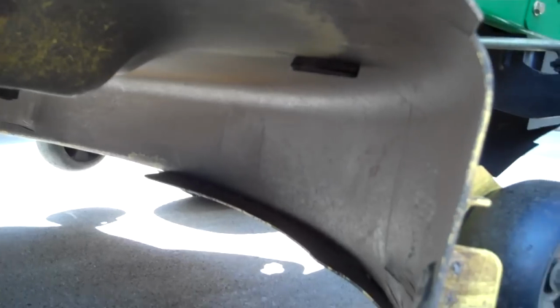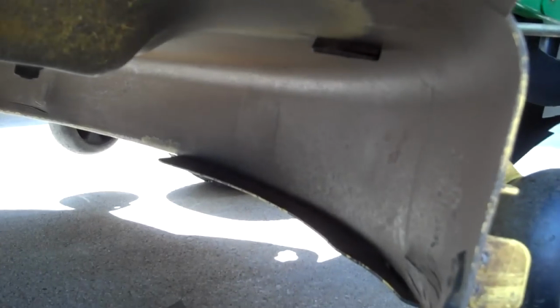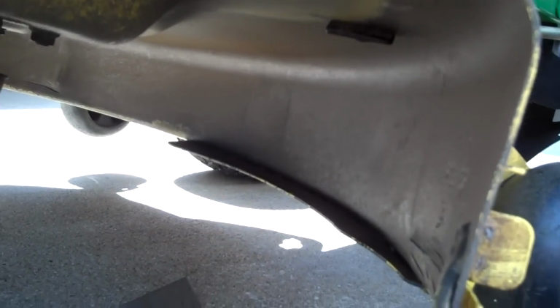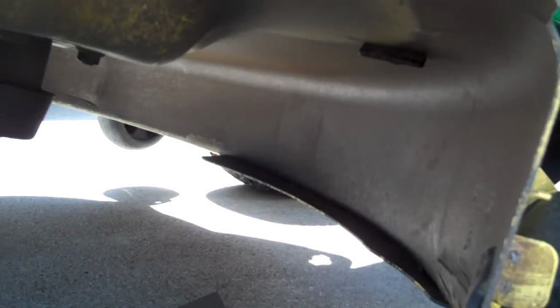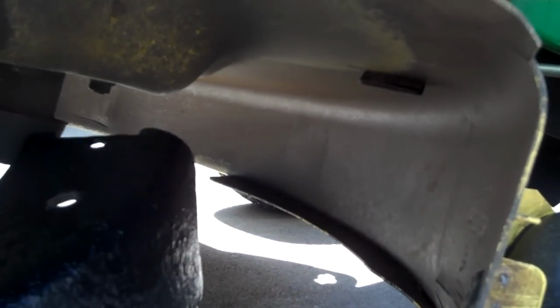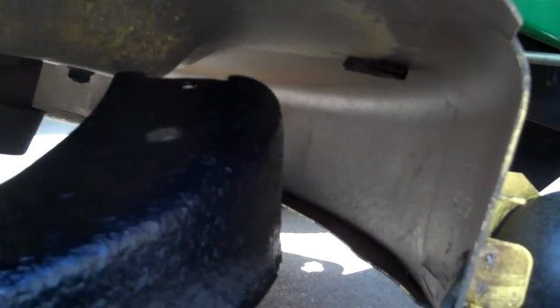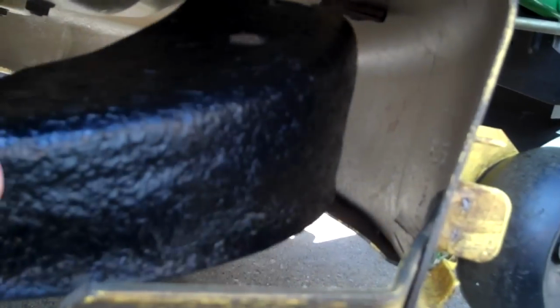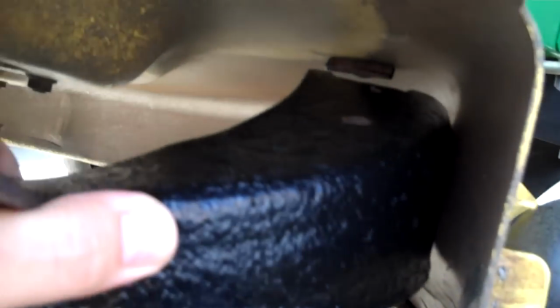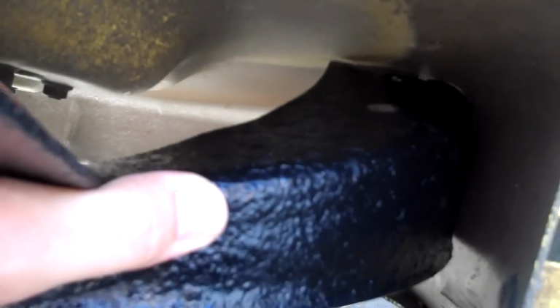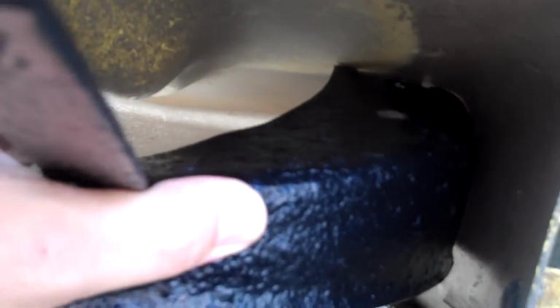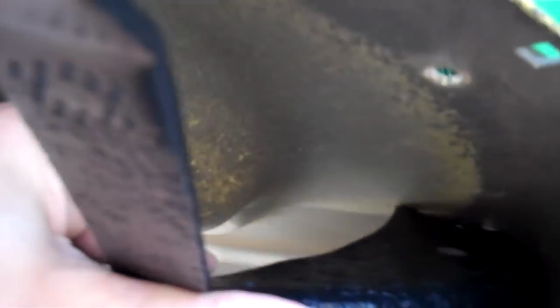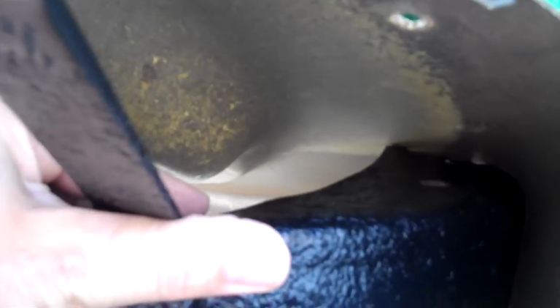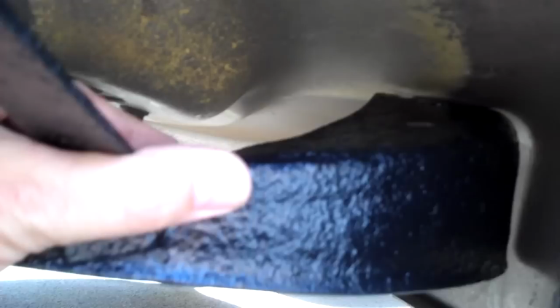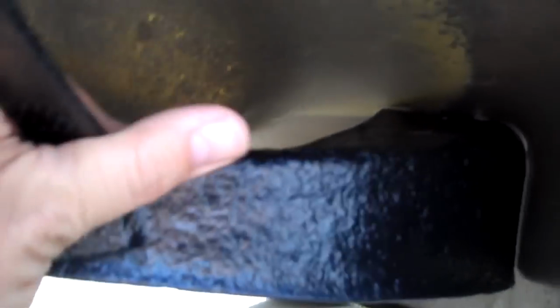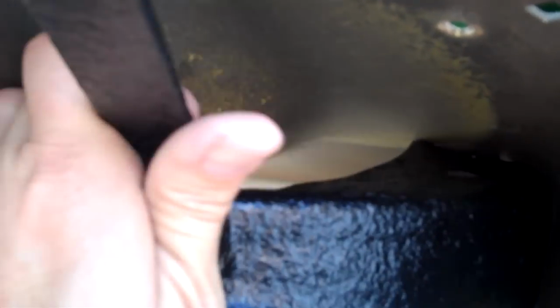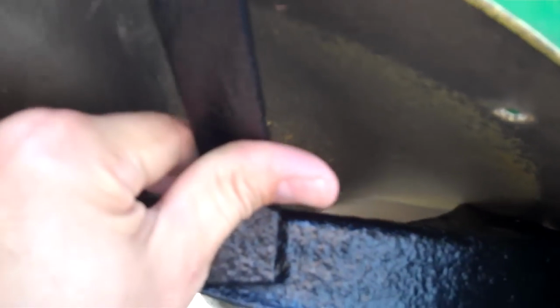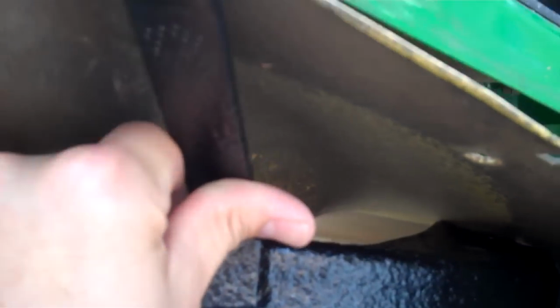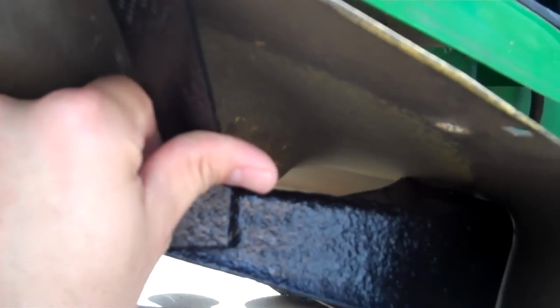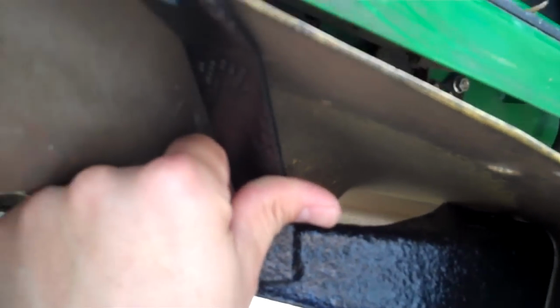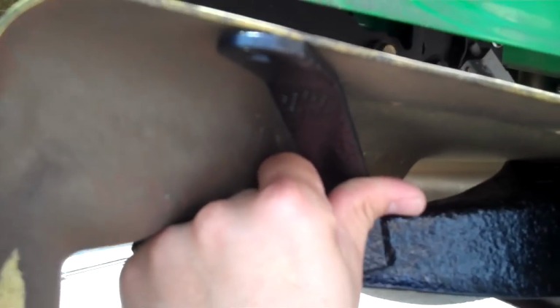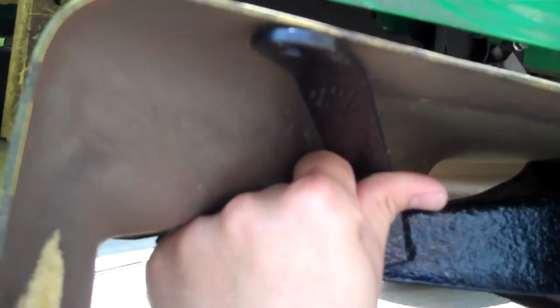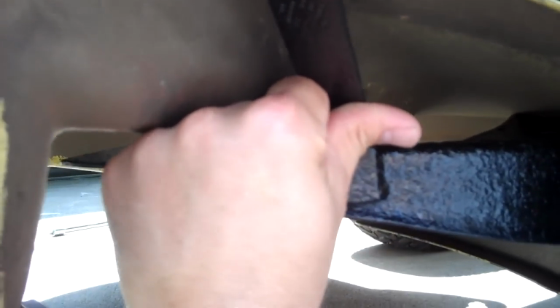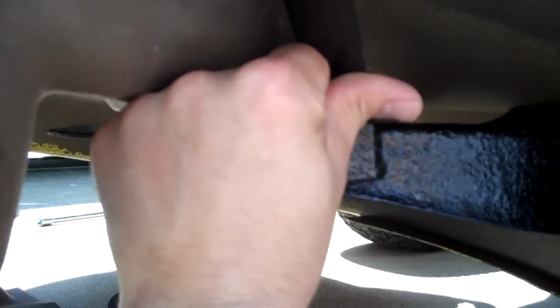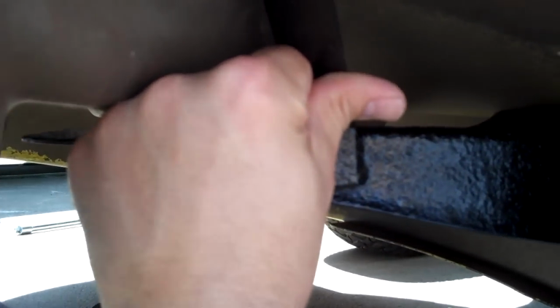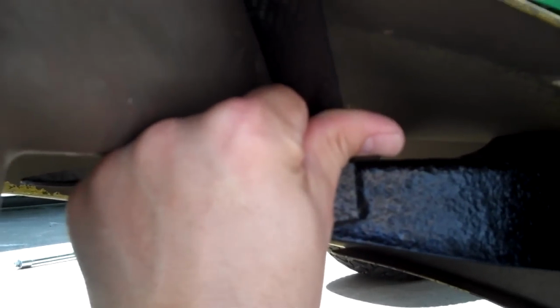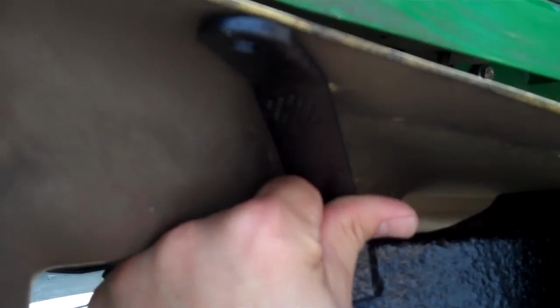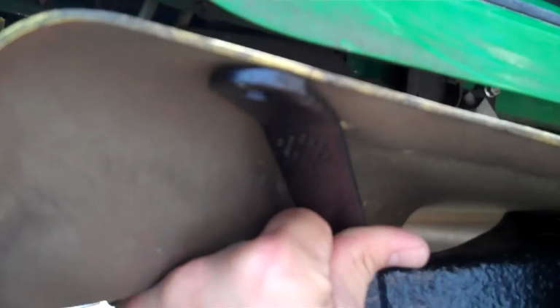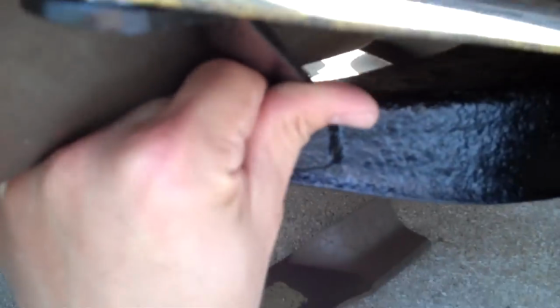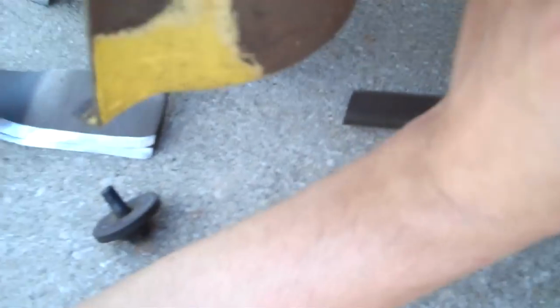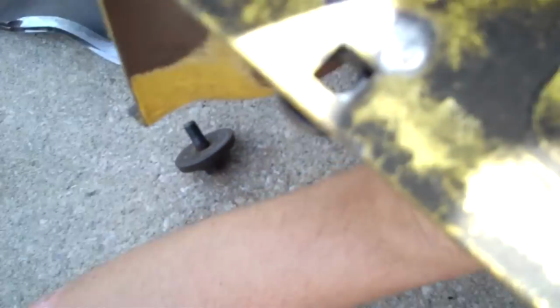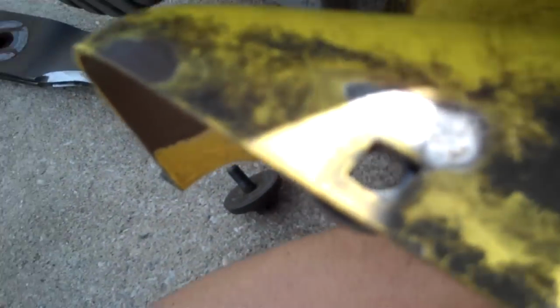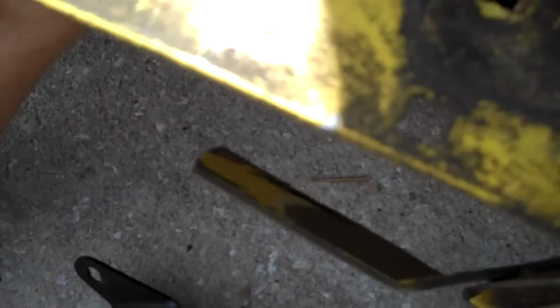The next step is to slide your deflector plate into position, like so. Then your side discharge block-off plate is going to go through these two holes here.